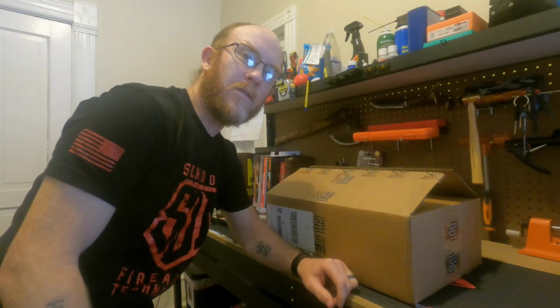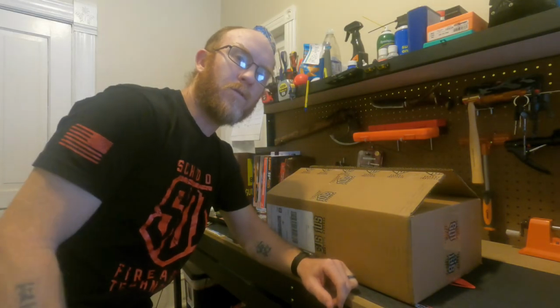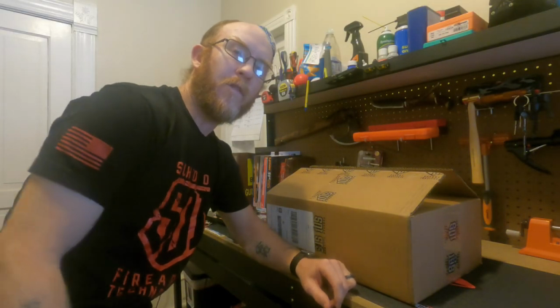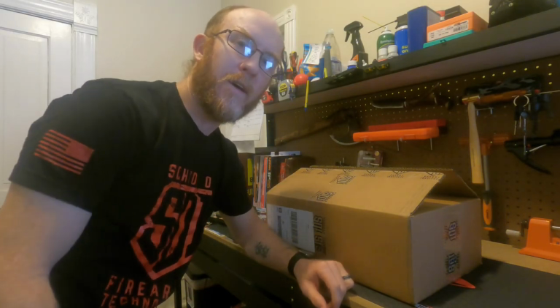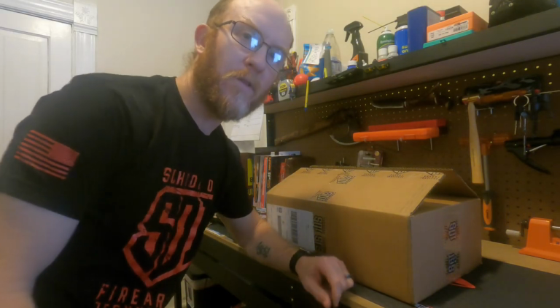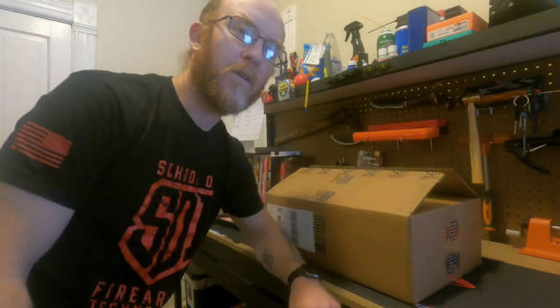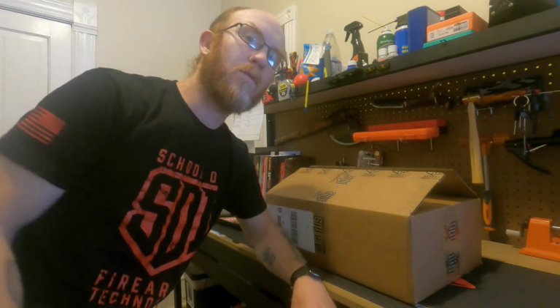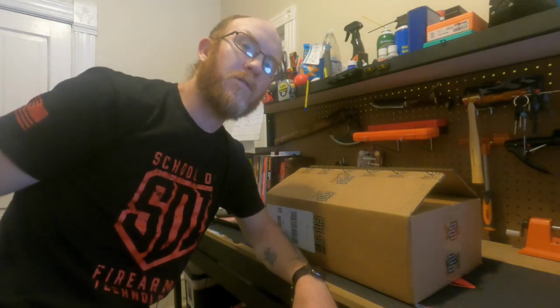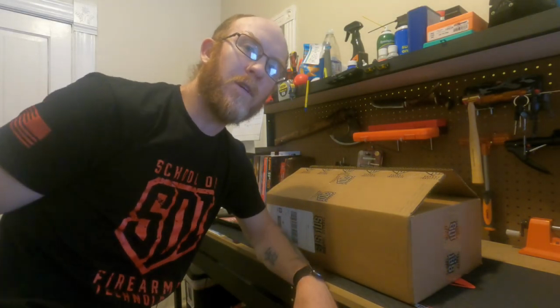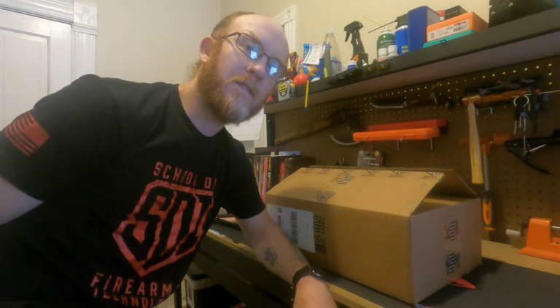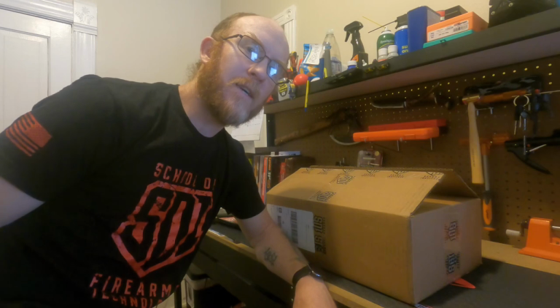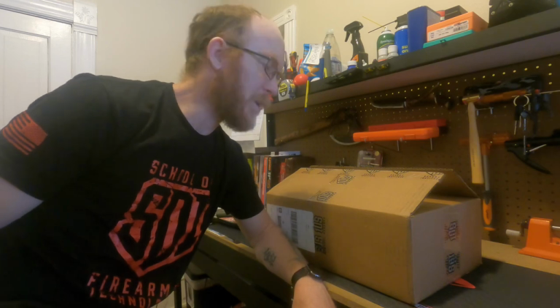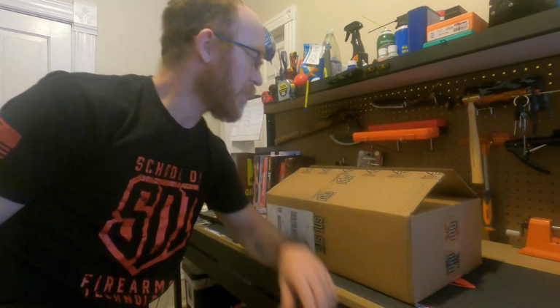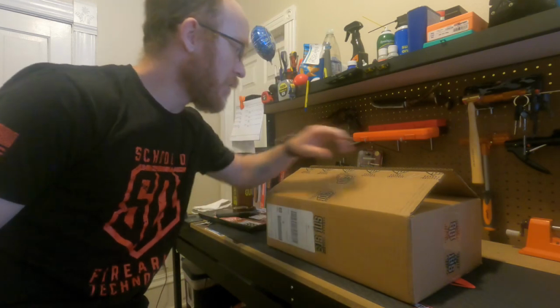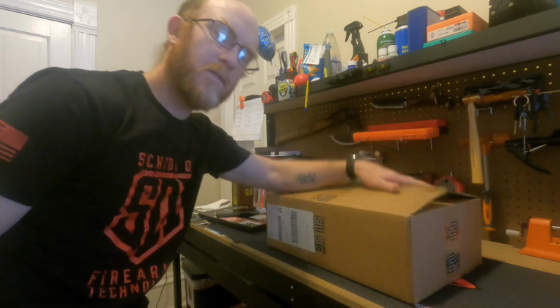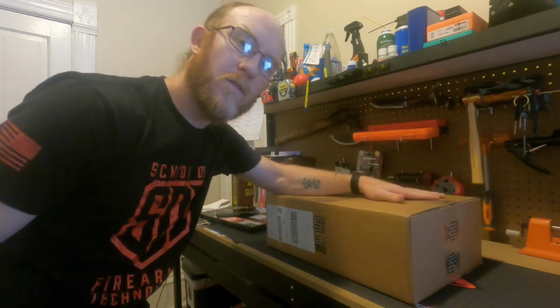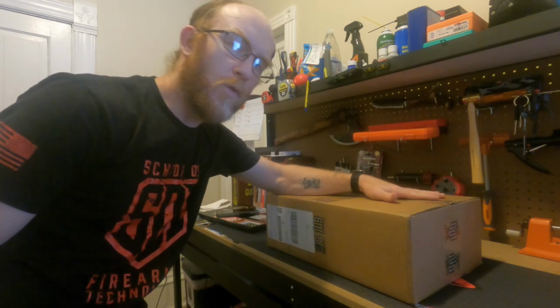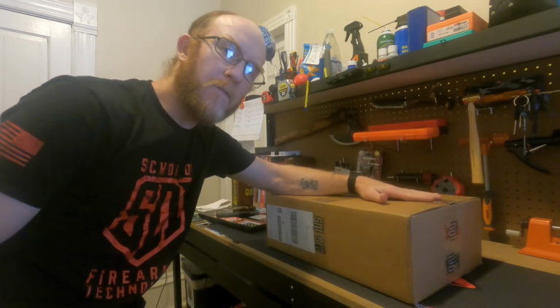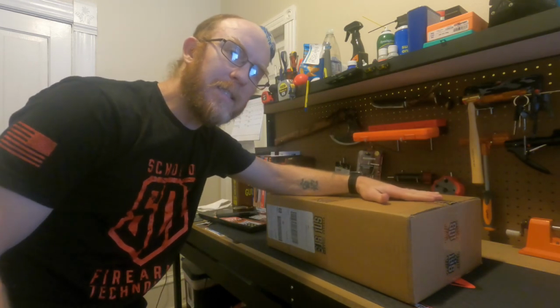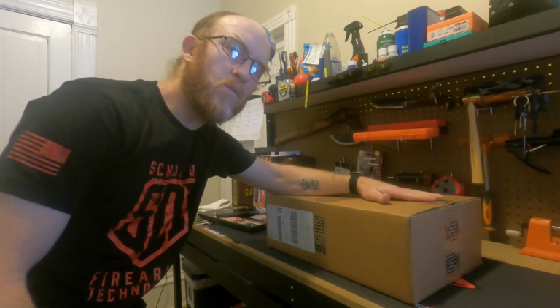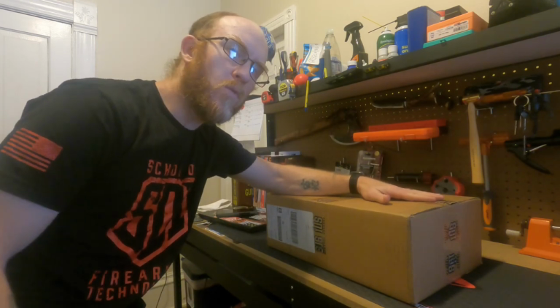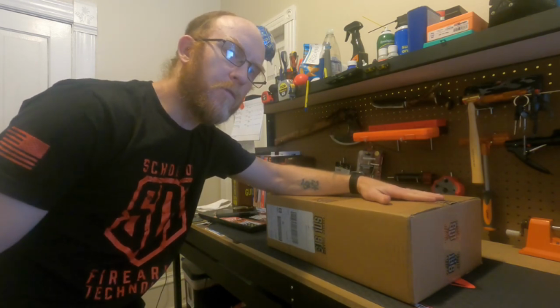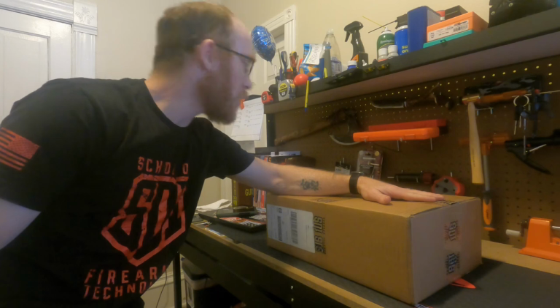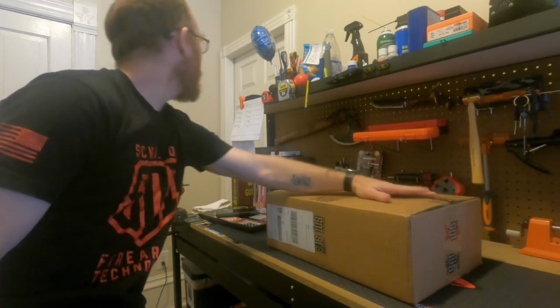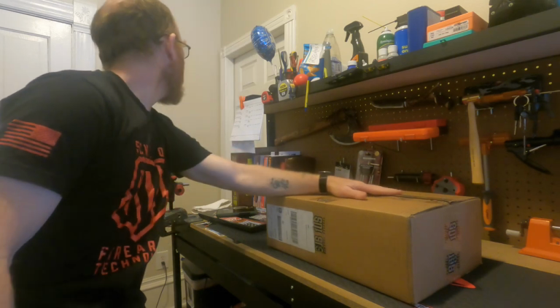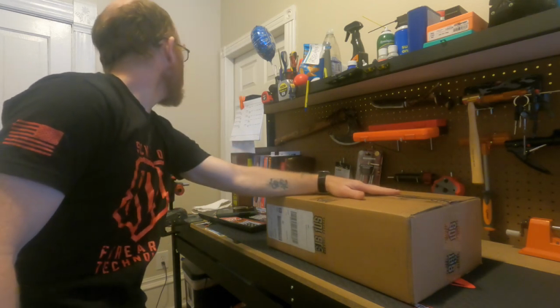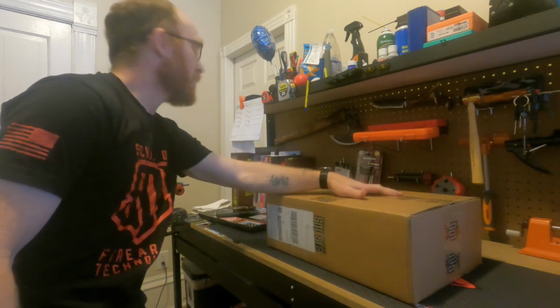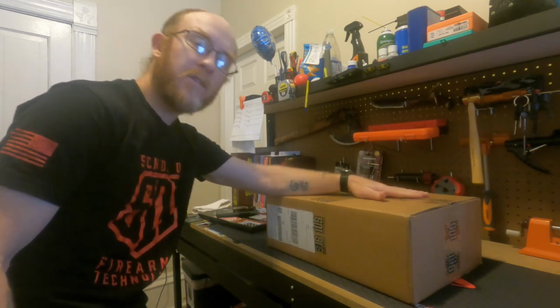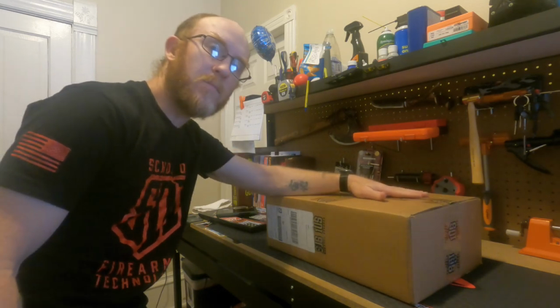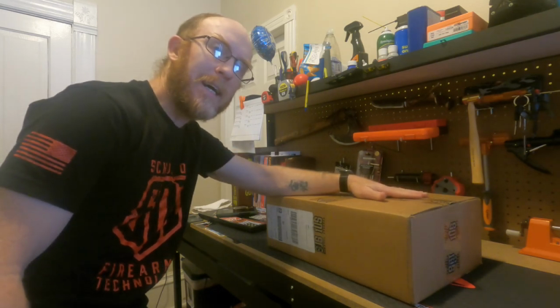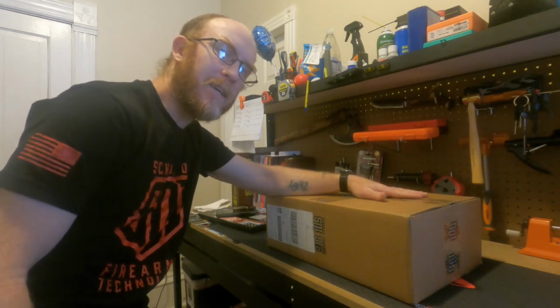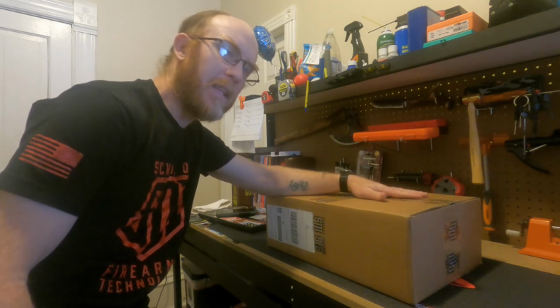Hello Scruffy Fam! Joe here. We are going to do an SDI unboxing. This is for FTT-114, and that is the Custom Kydex Lab.